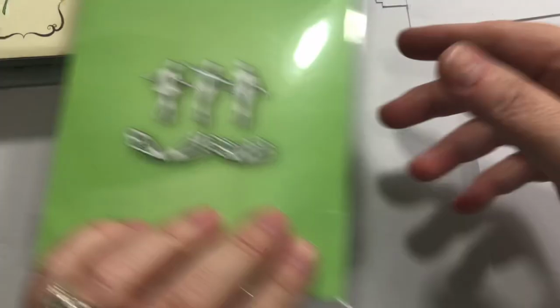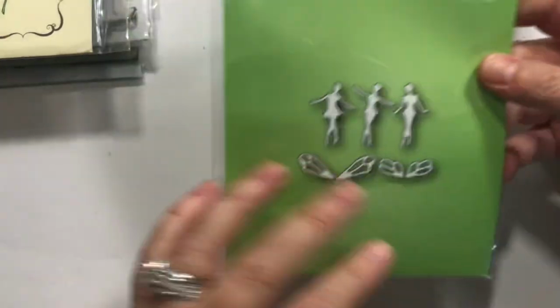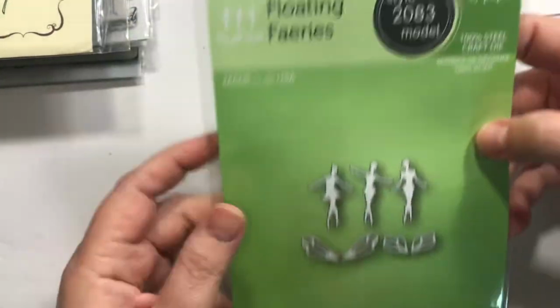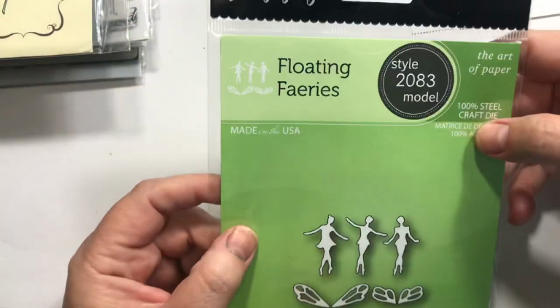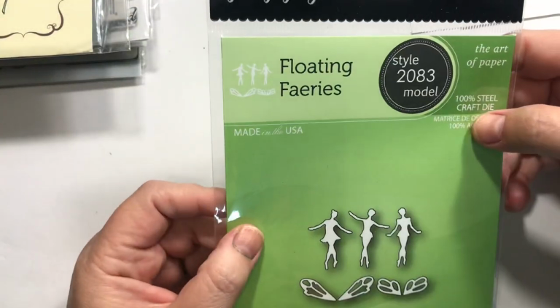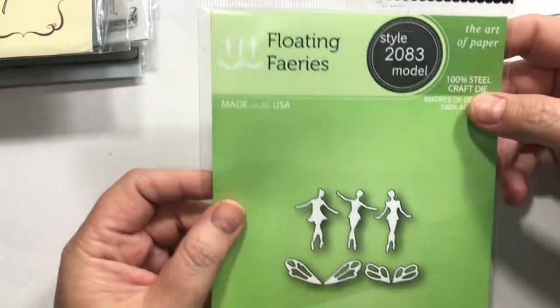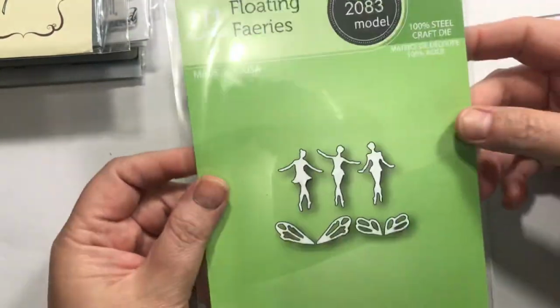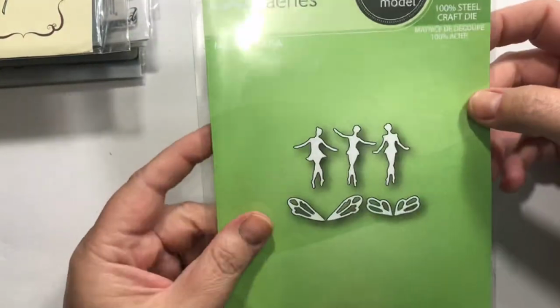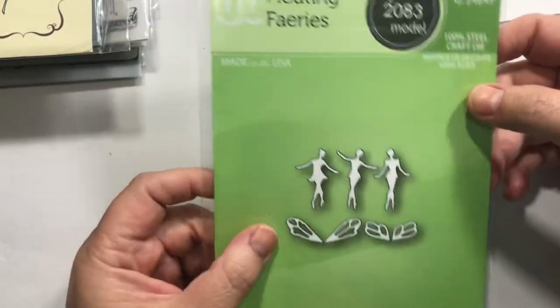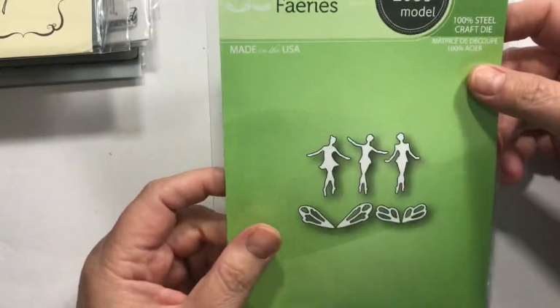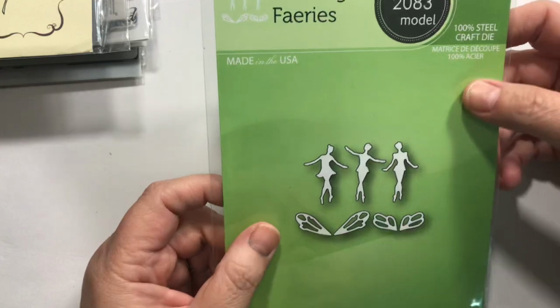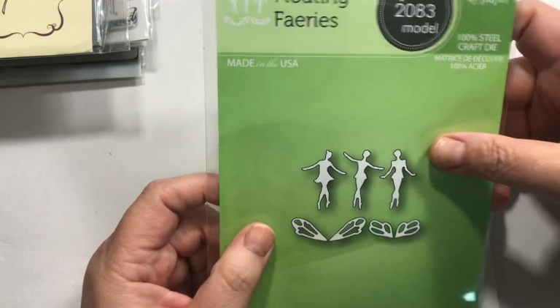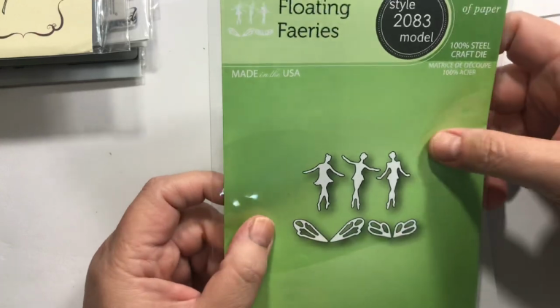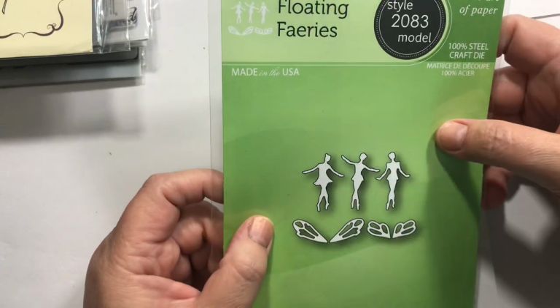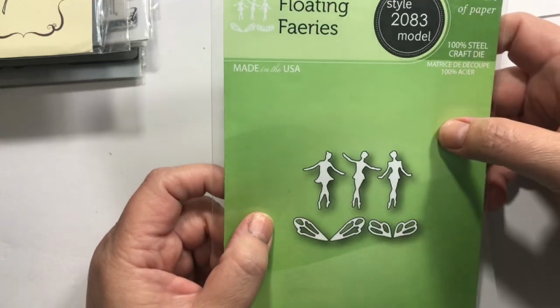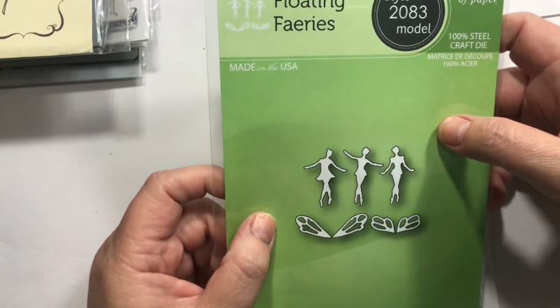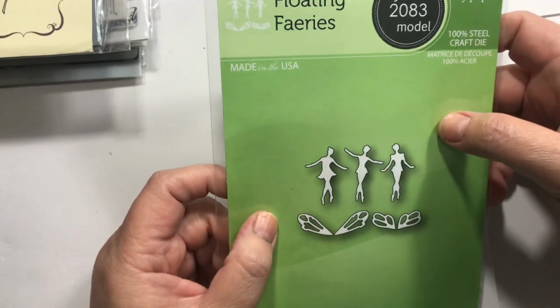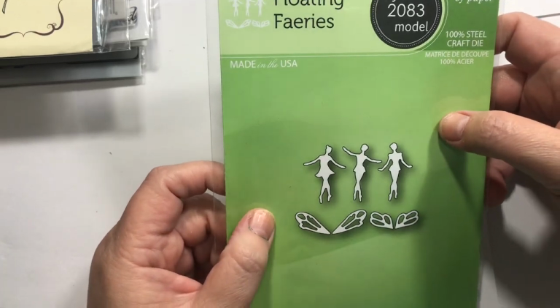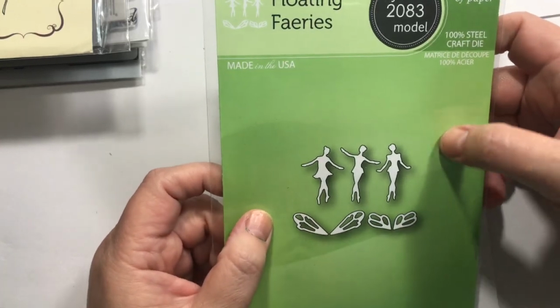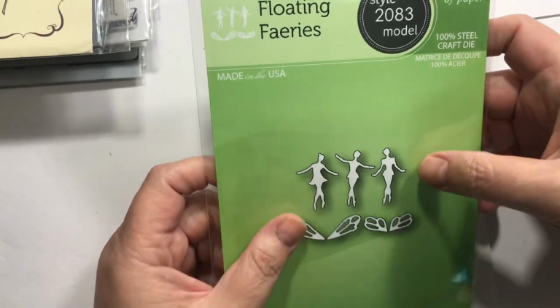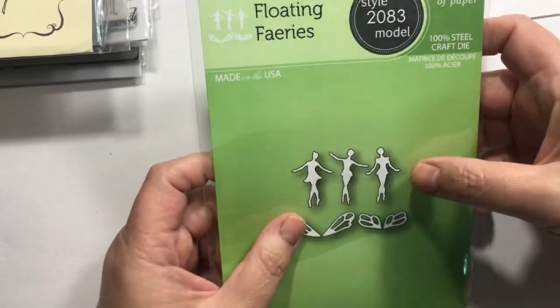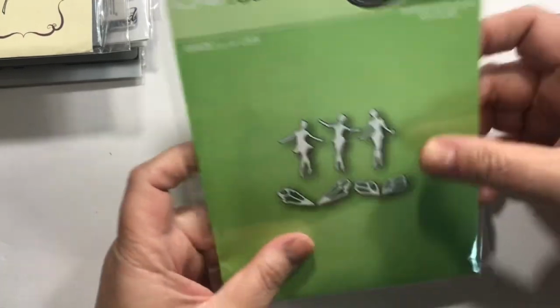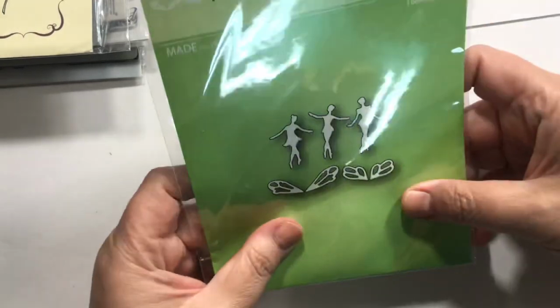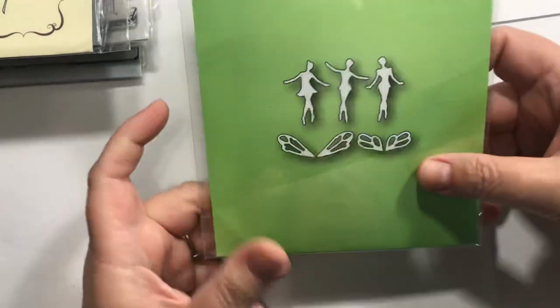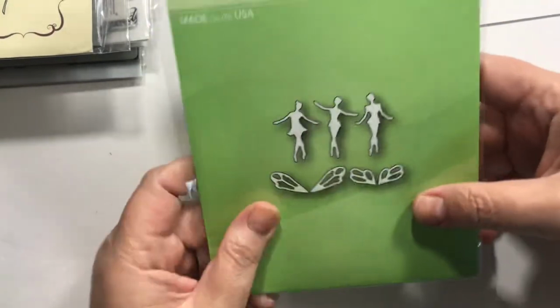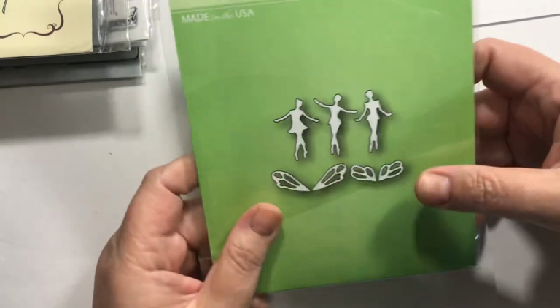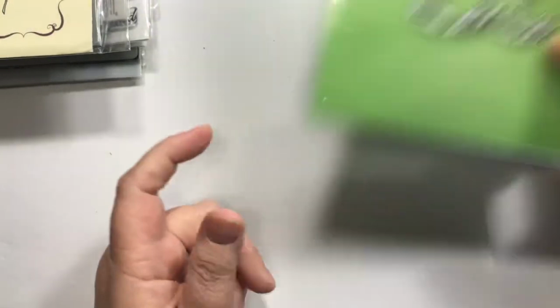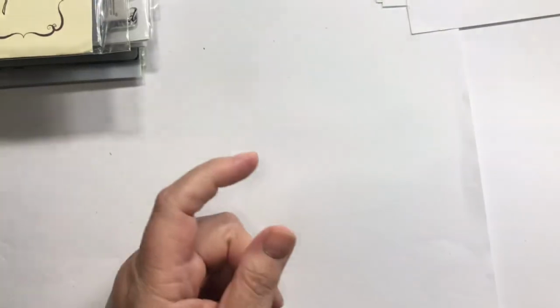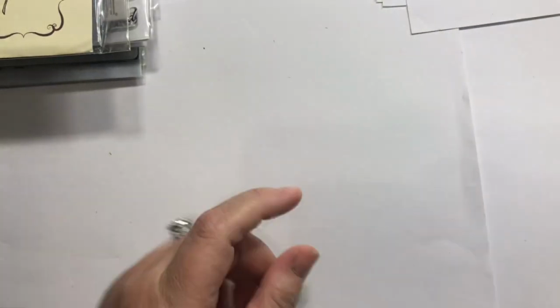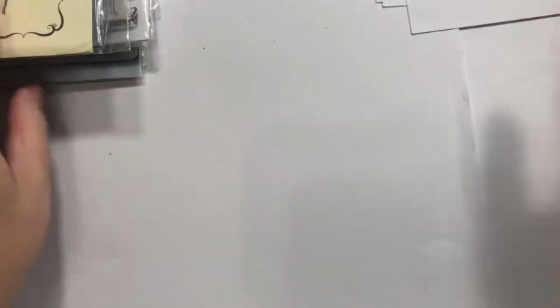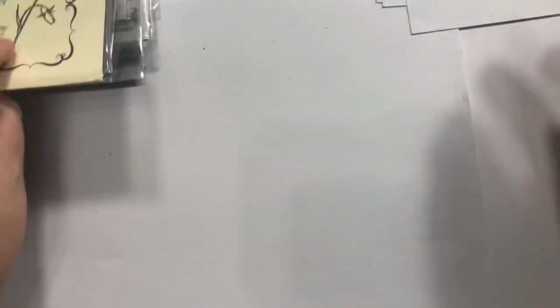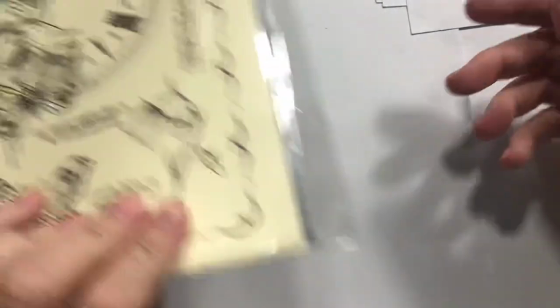And then I got these Floating Fairies. Tony, you had asked me to do some fairy cards, so I might use this fairy sitting stamp and do a fairy card.